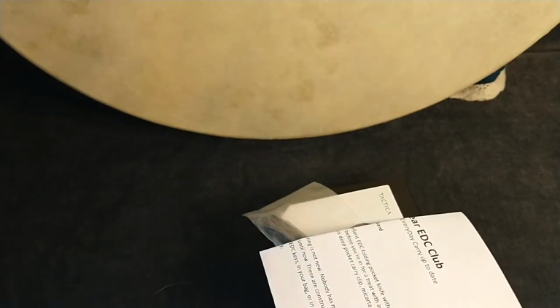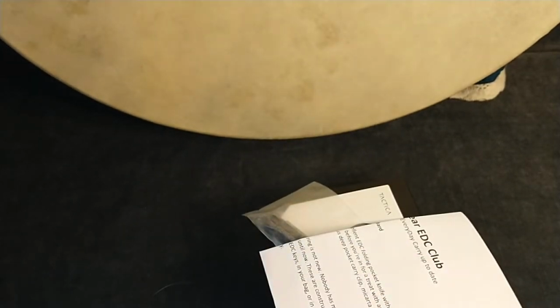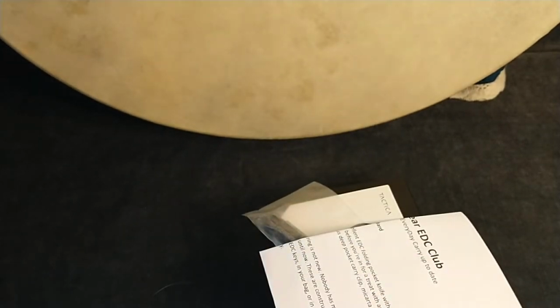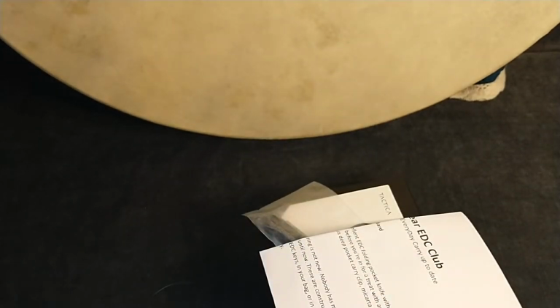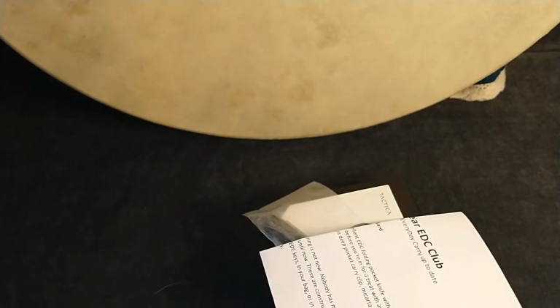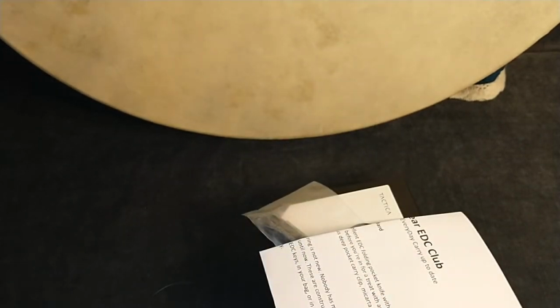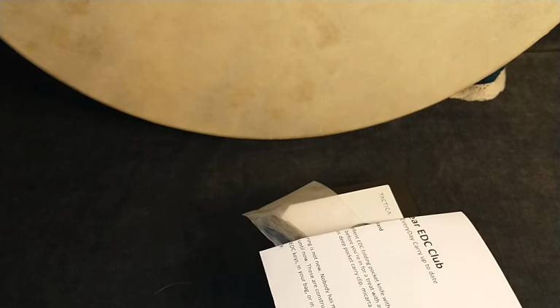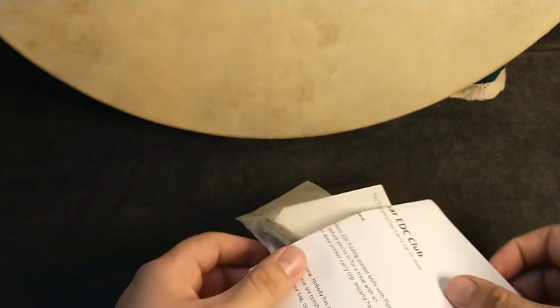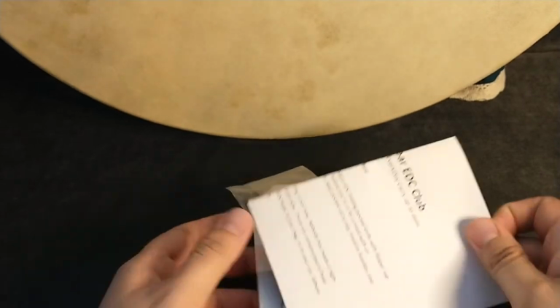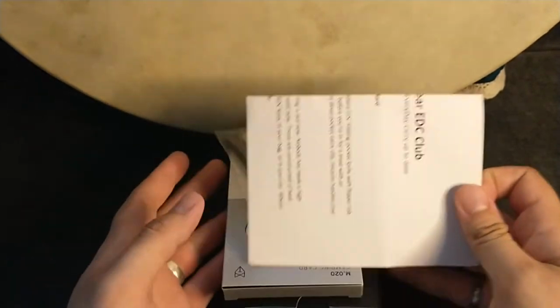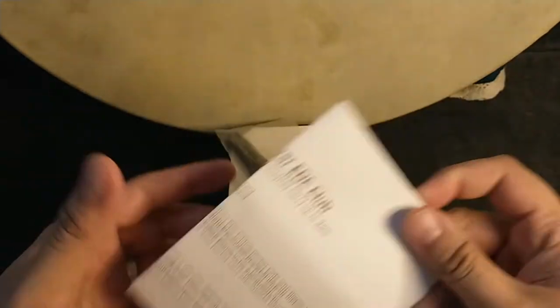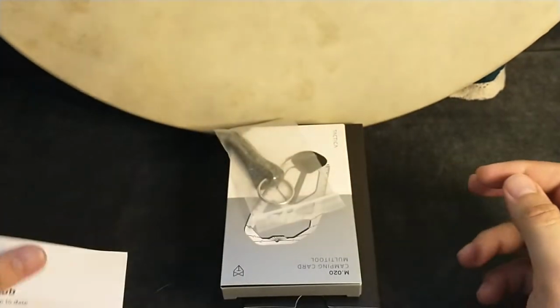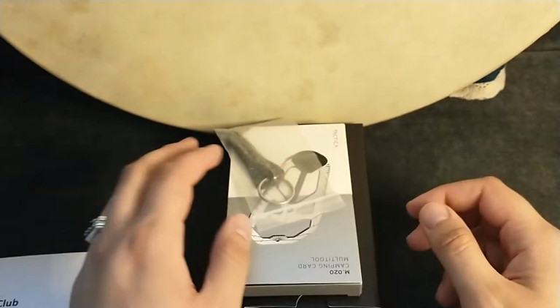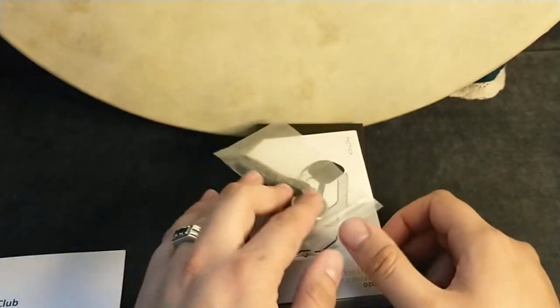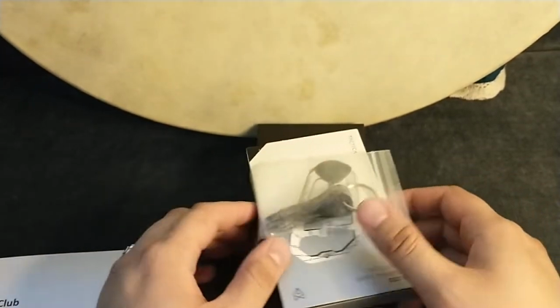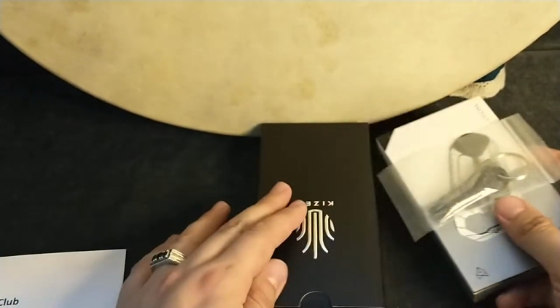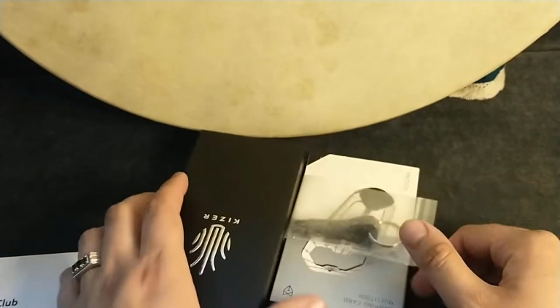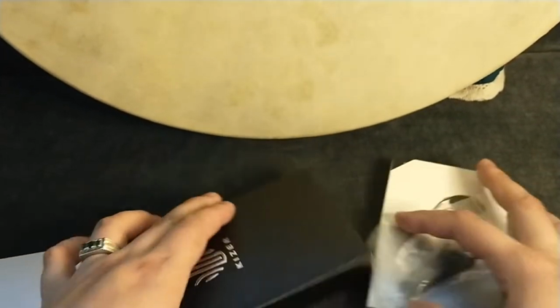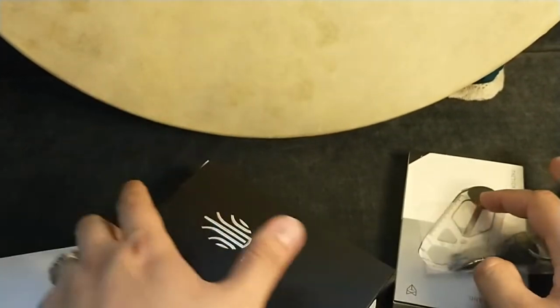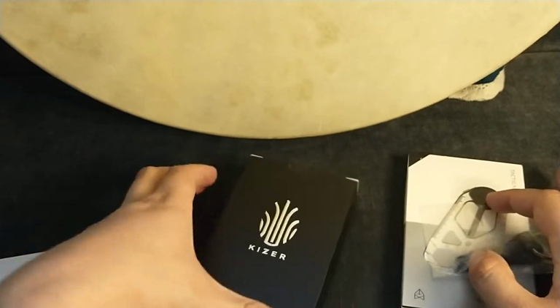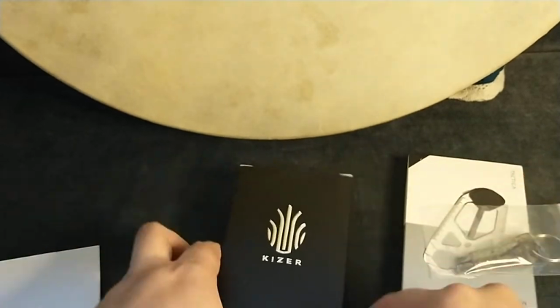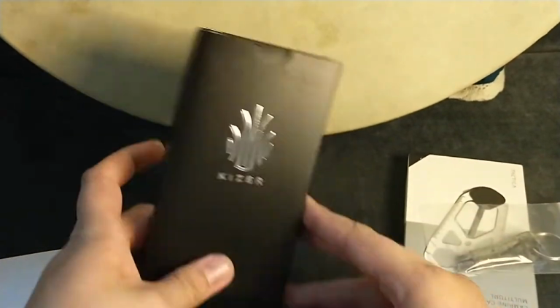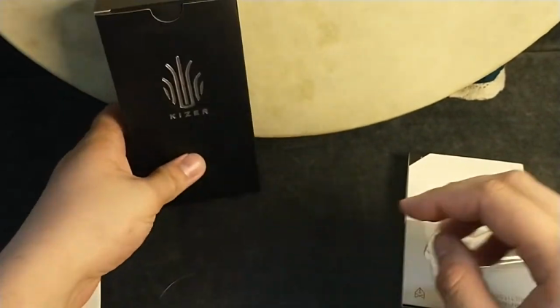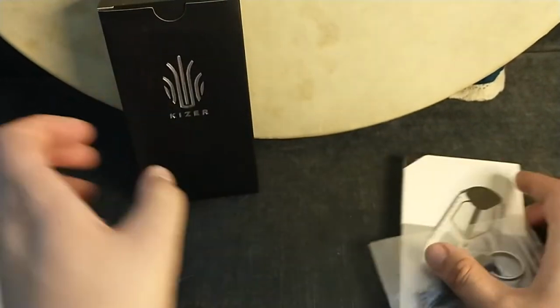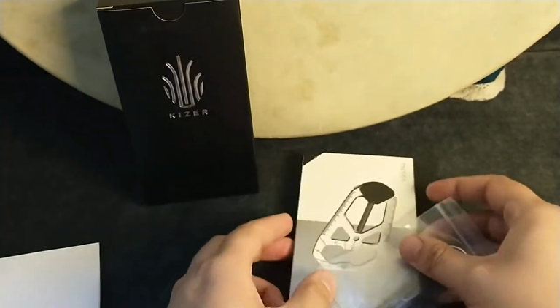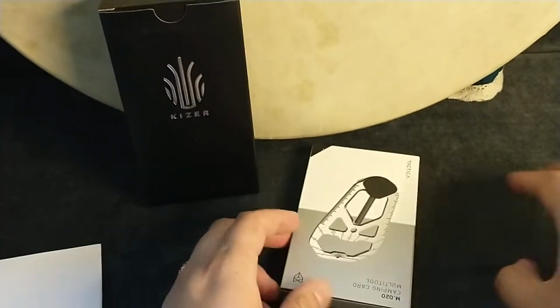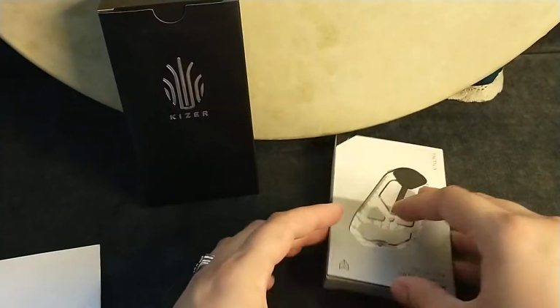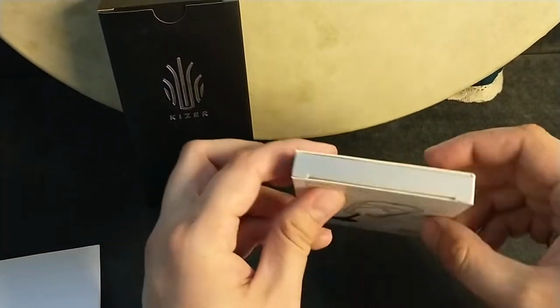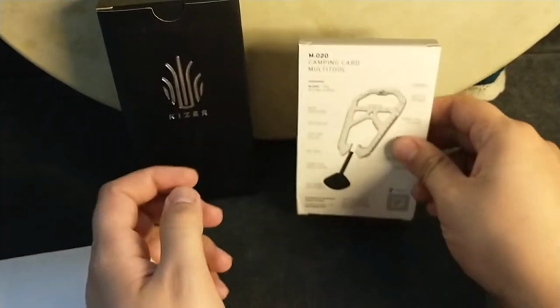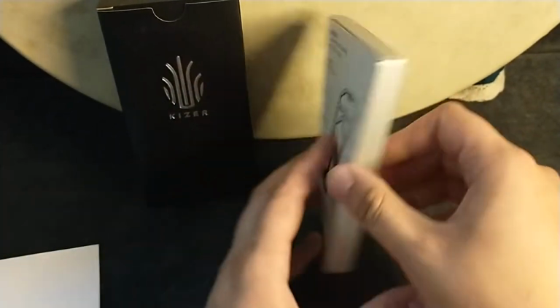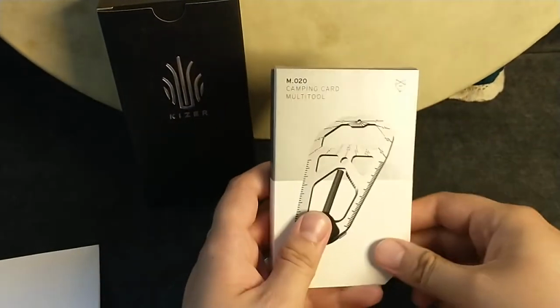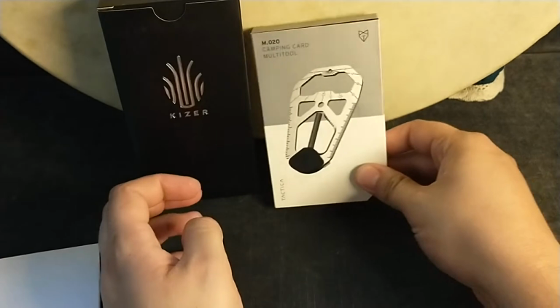Empty bag. Go that way. All right, so we have things. I'll just set them up. Why not?